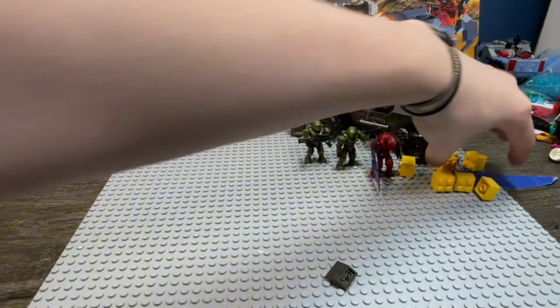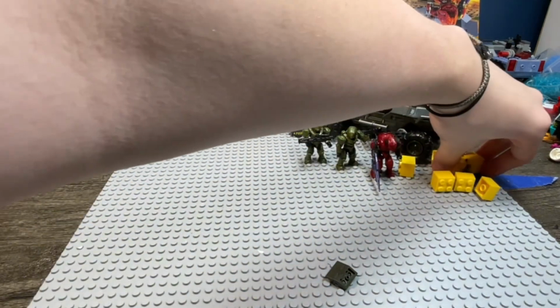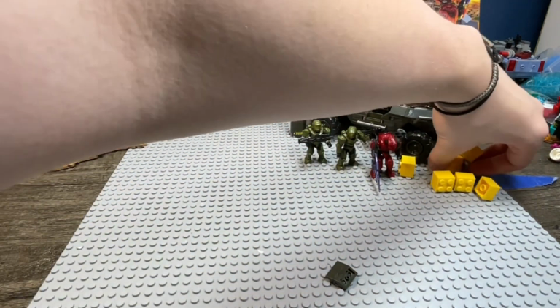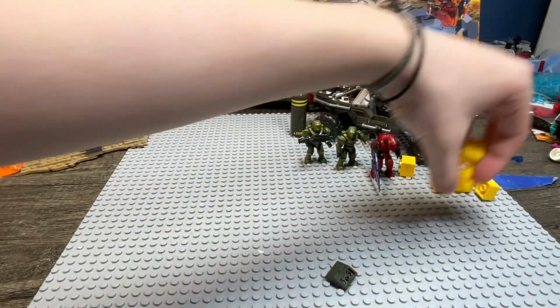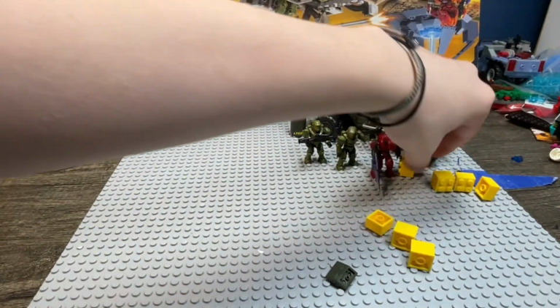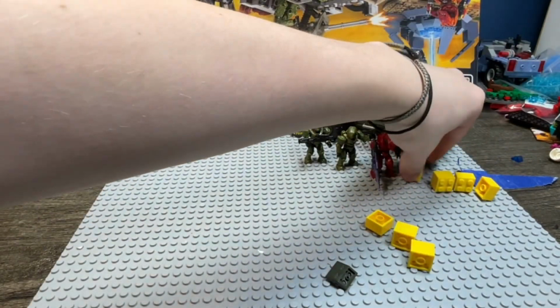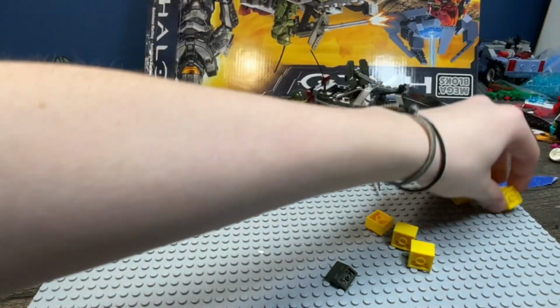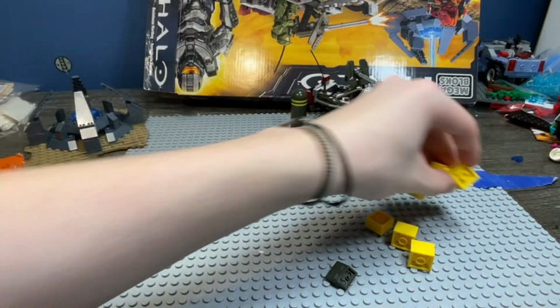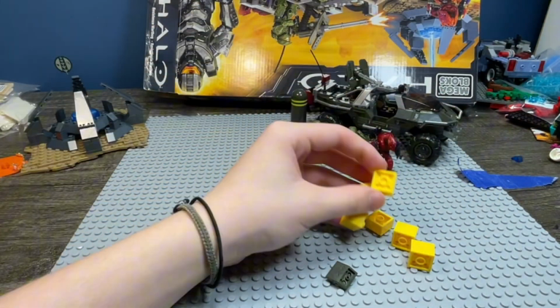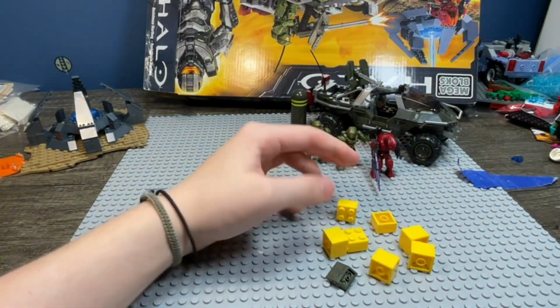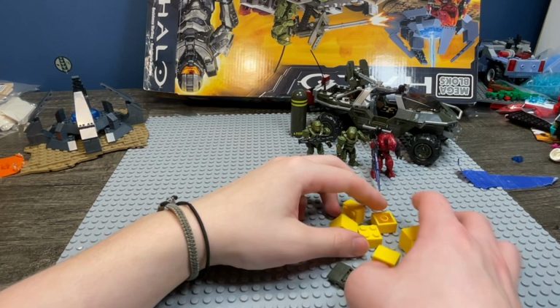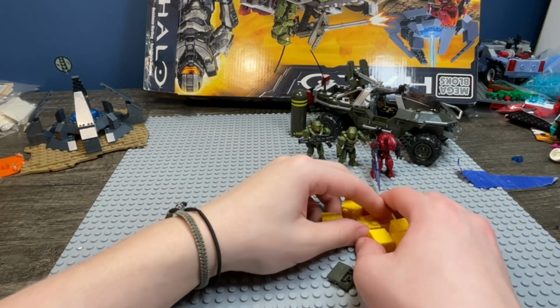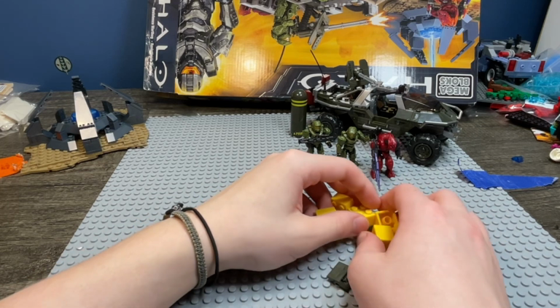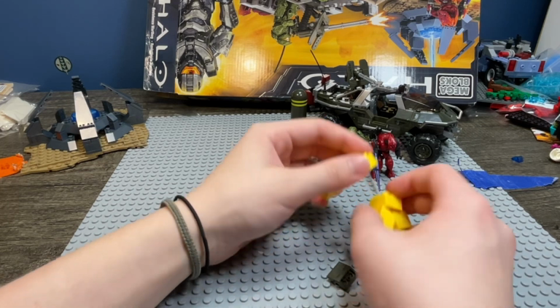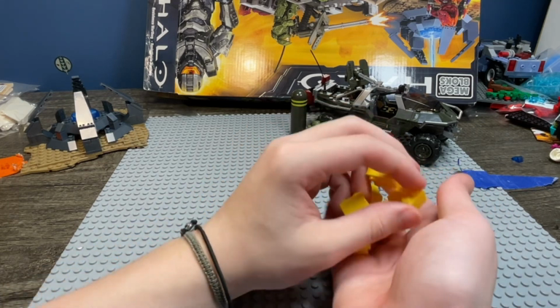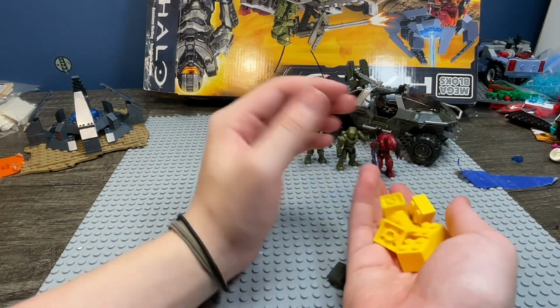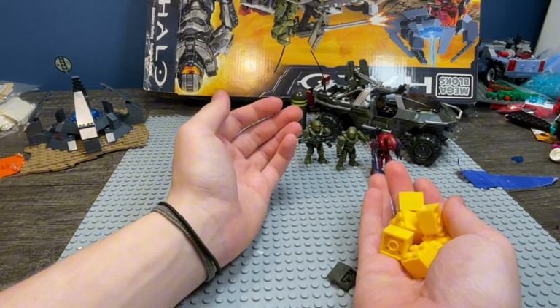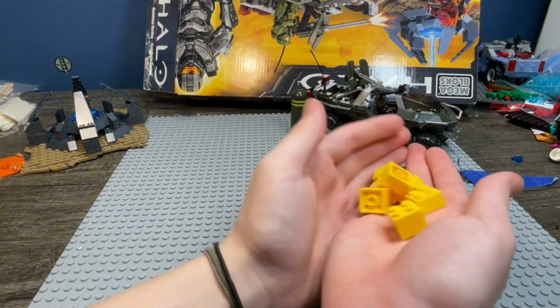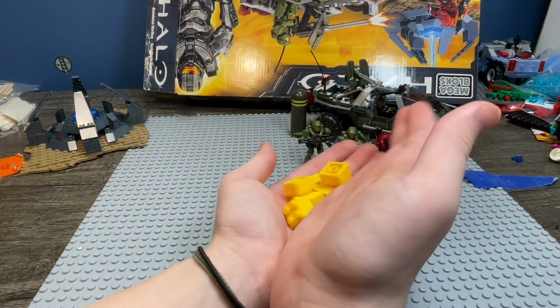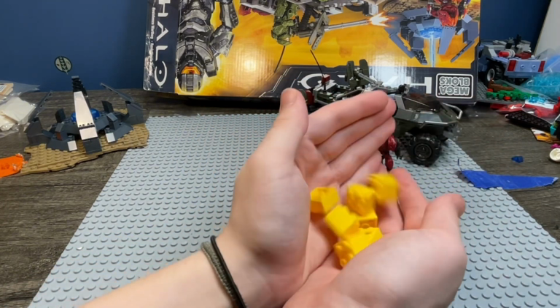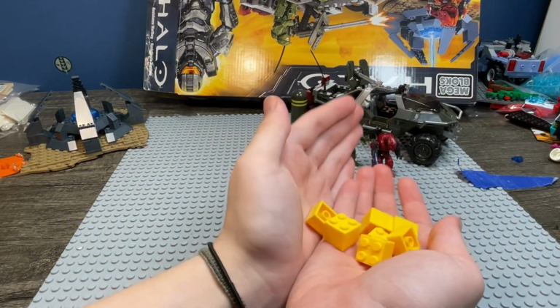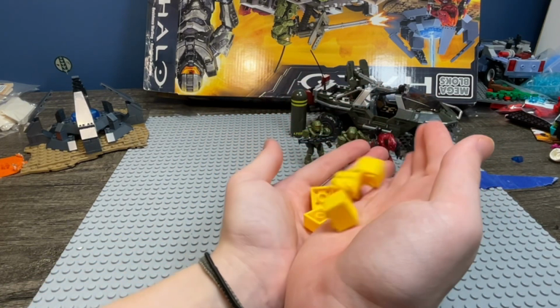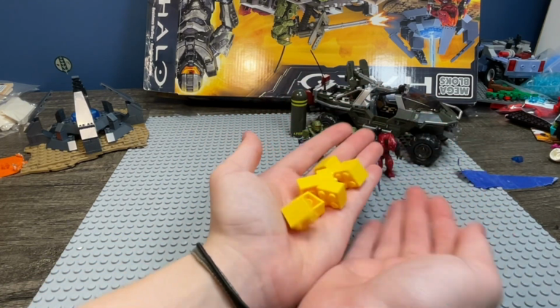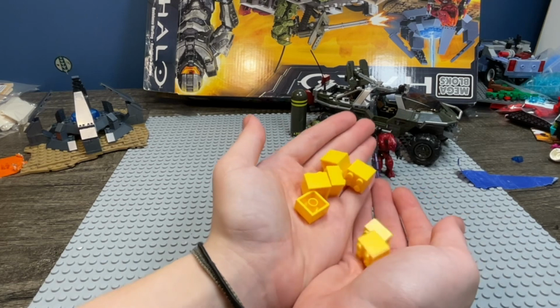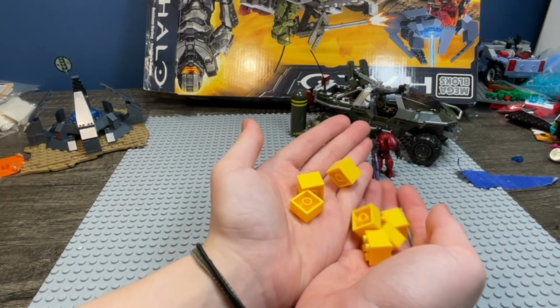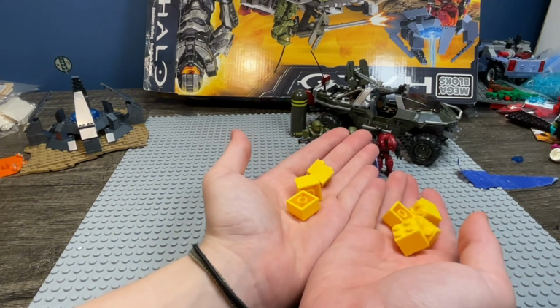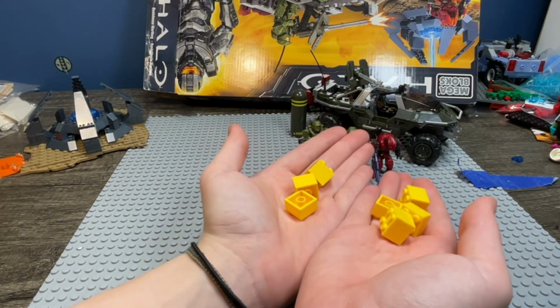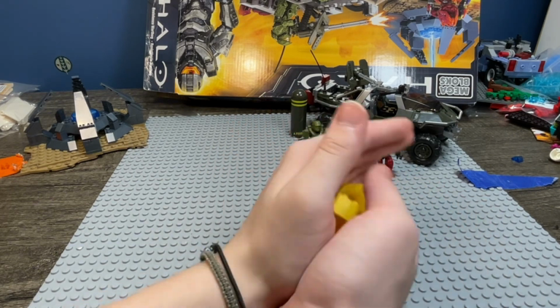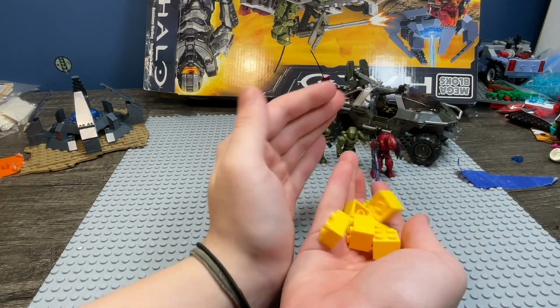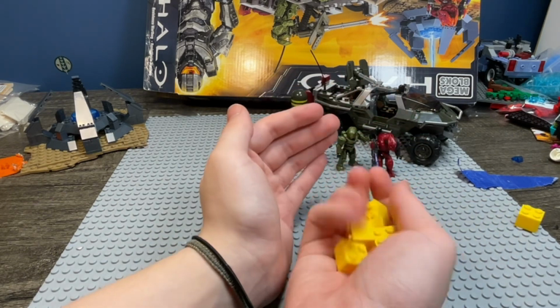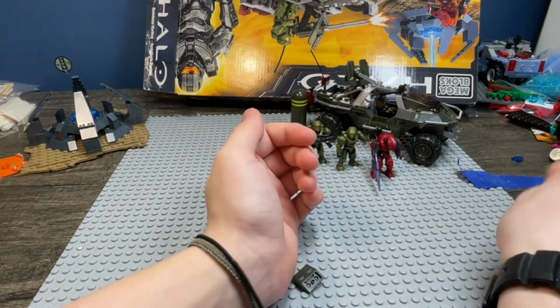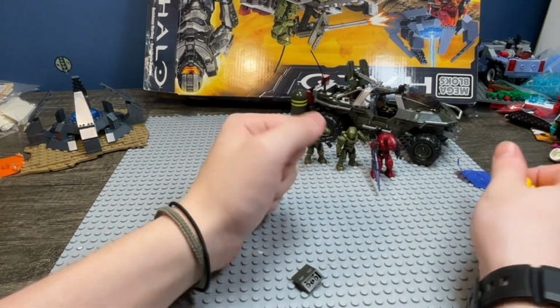We also get these yellow bricks, so if you were filming a stop motion of building the Warthog, like I do, you can prop it up on support. I like that.